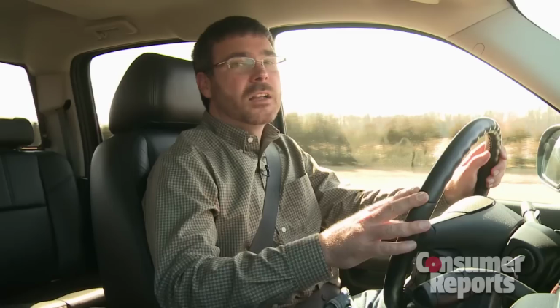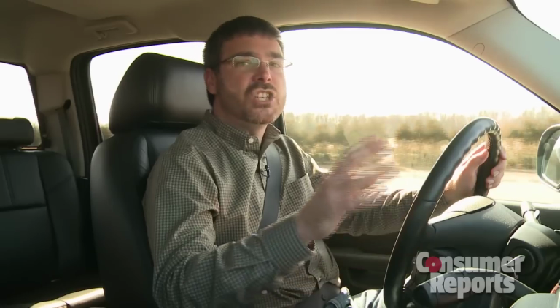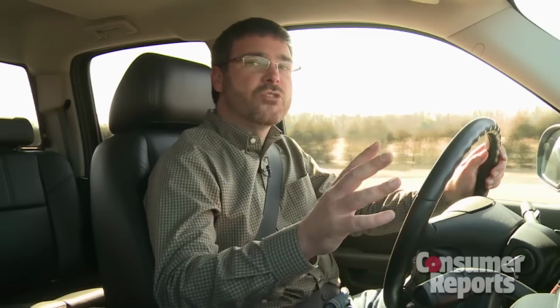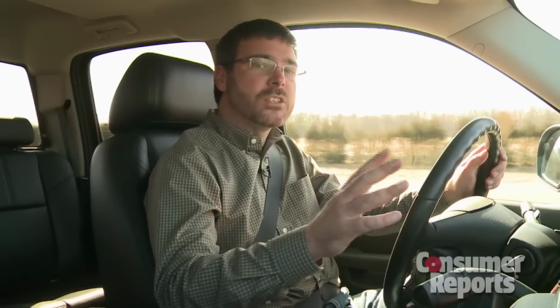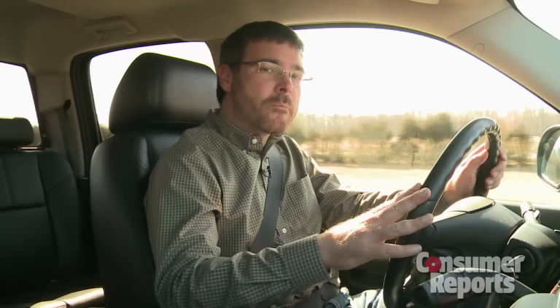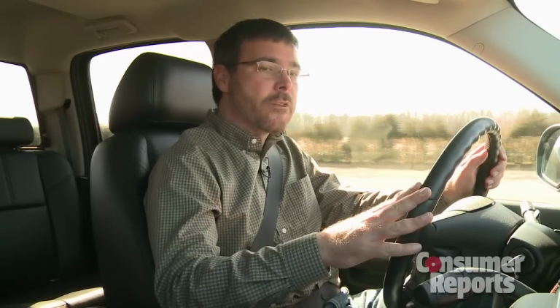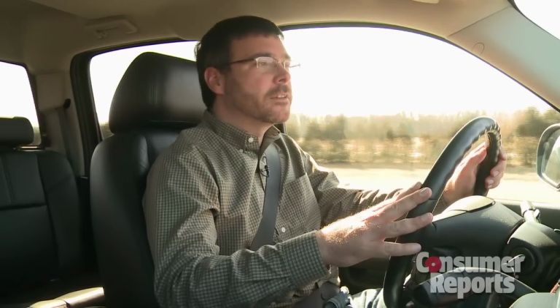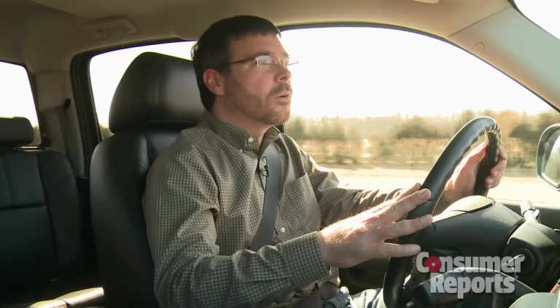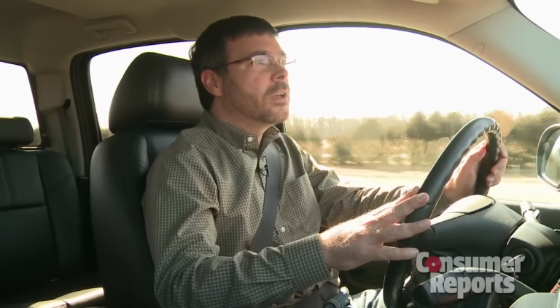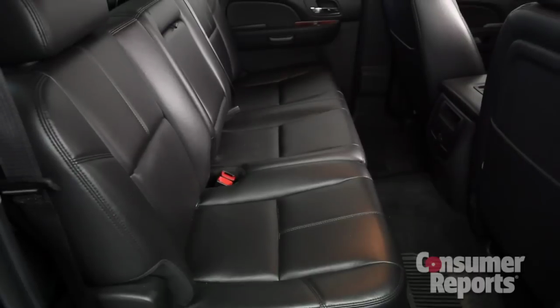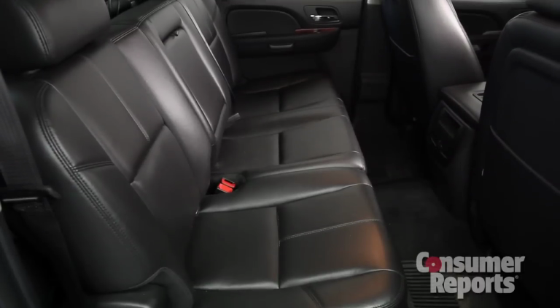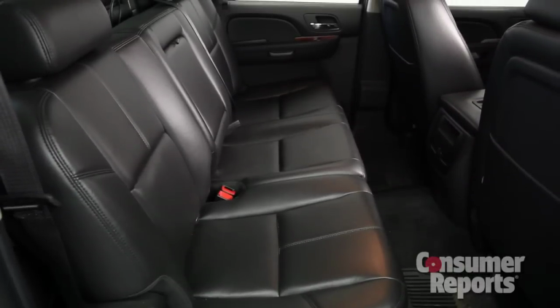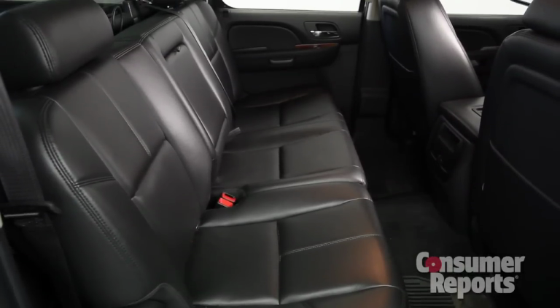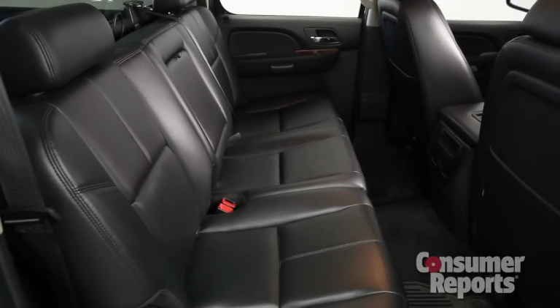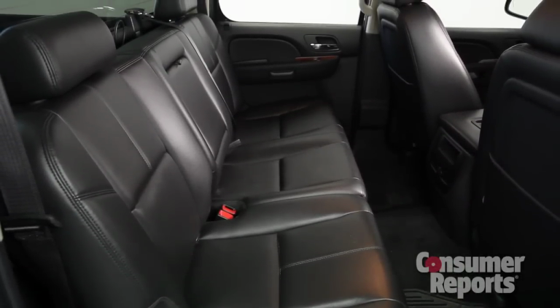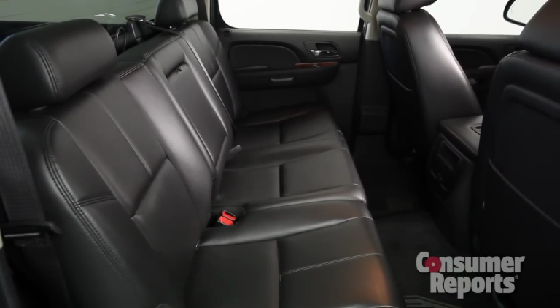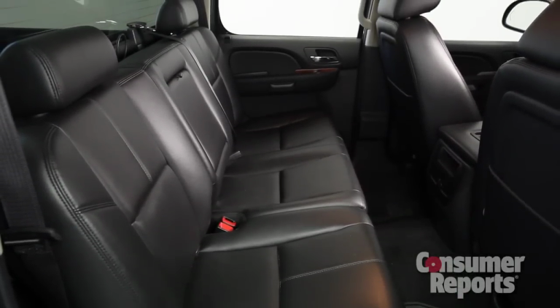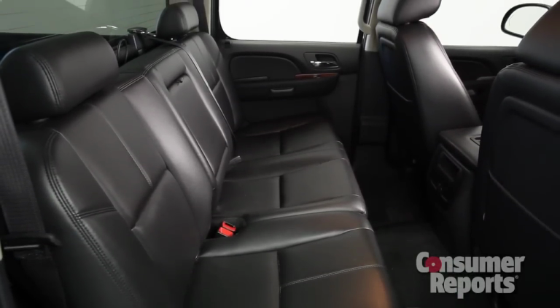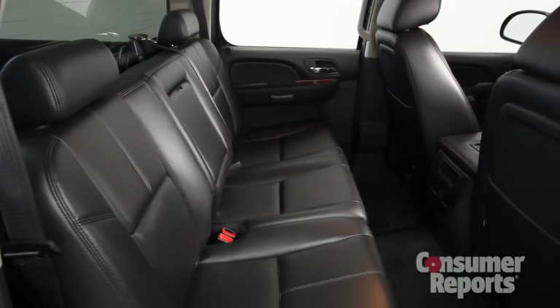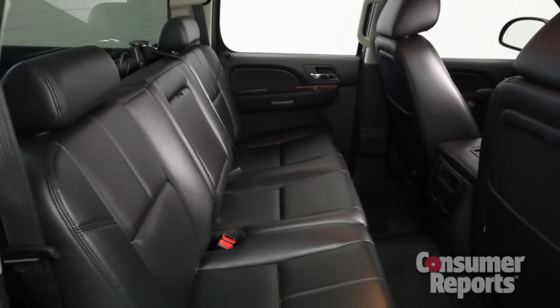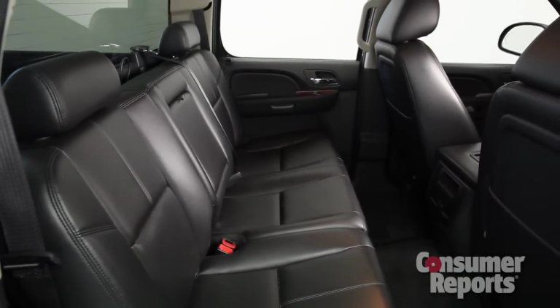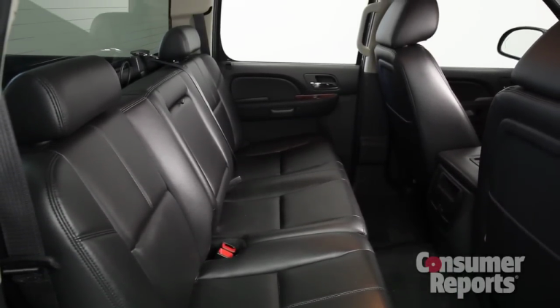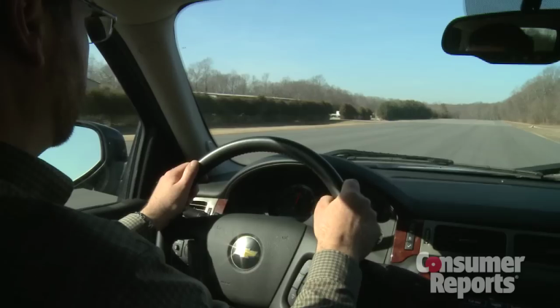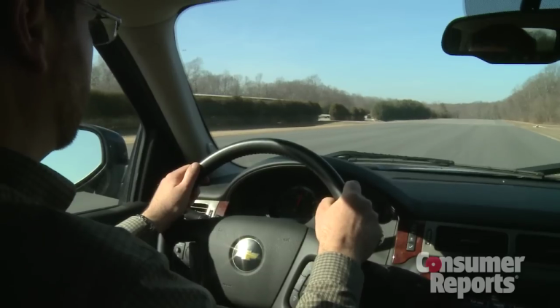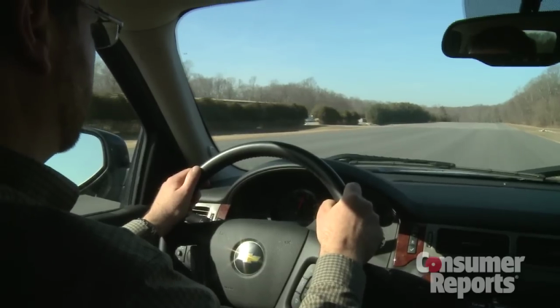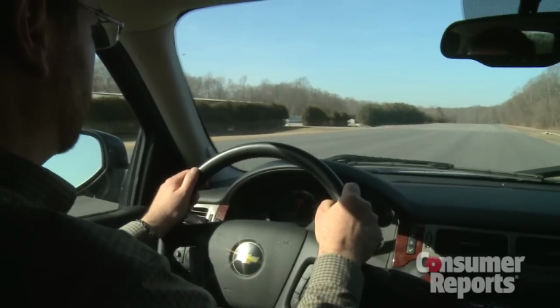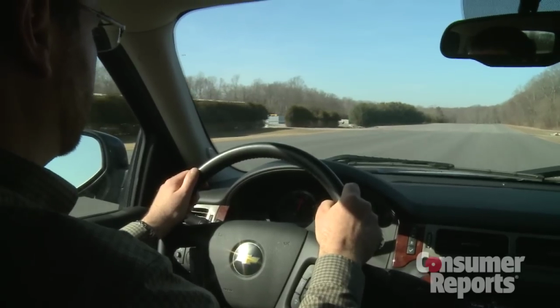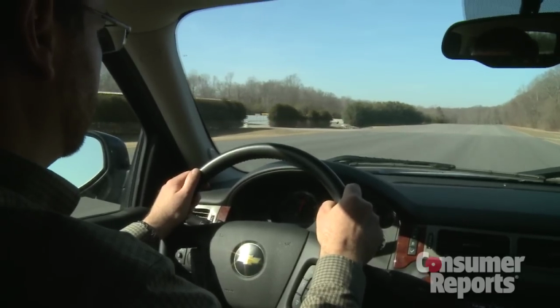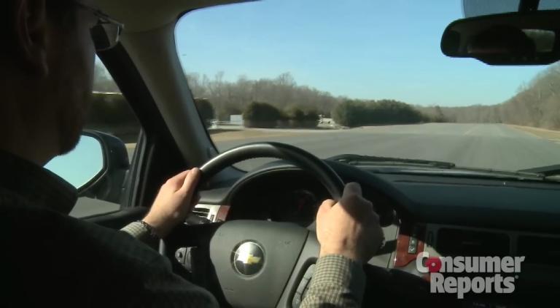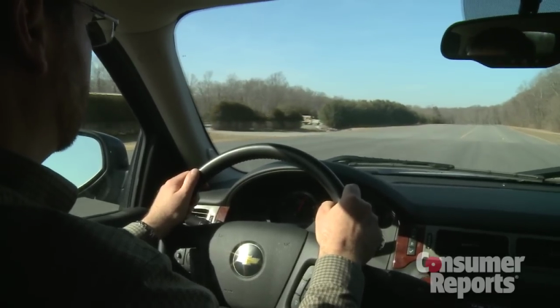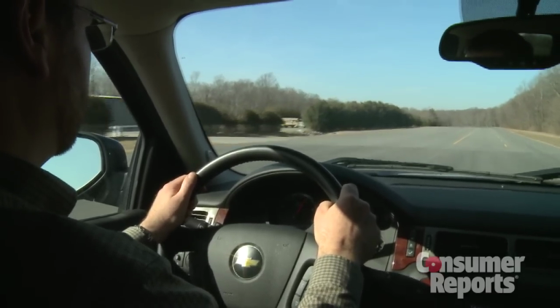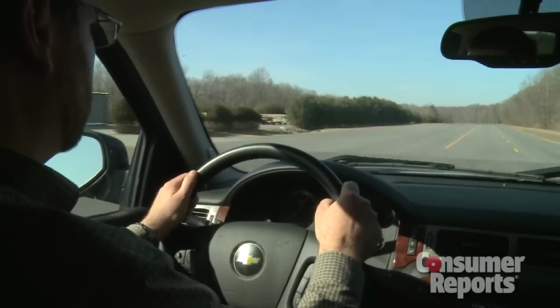The GM trucks aren't perfect, though. Their rear seat in the crew cab is smaller than the other trucks, and engine noise in the cab can be quite pronounced.